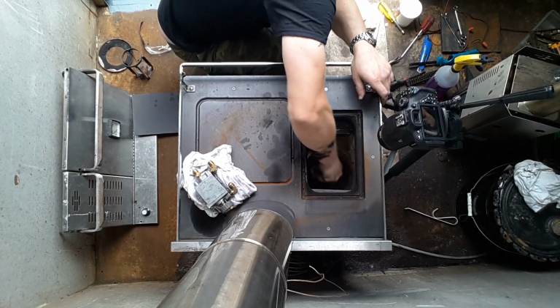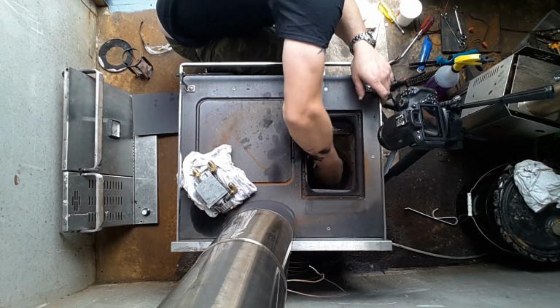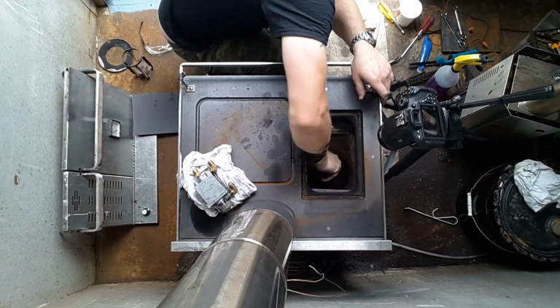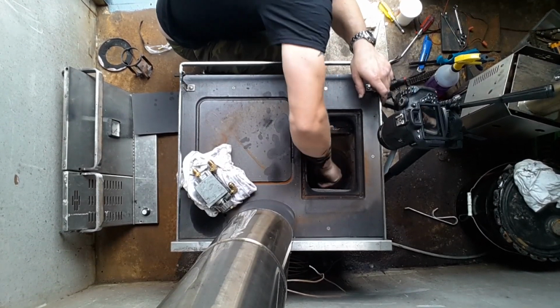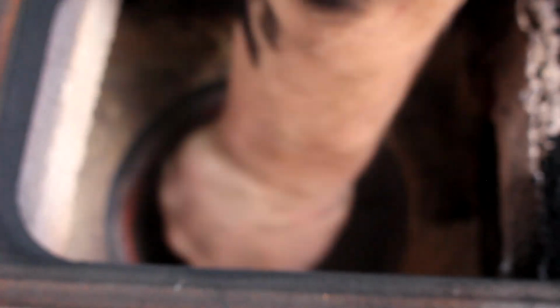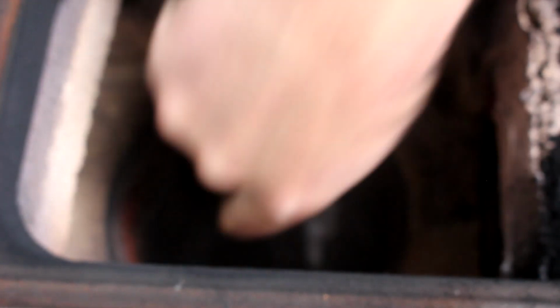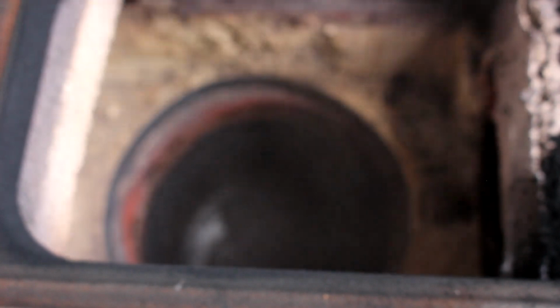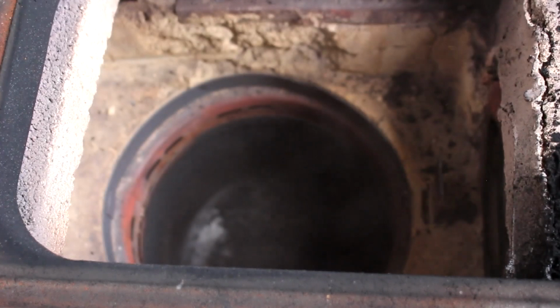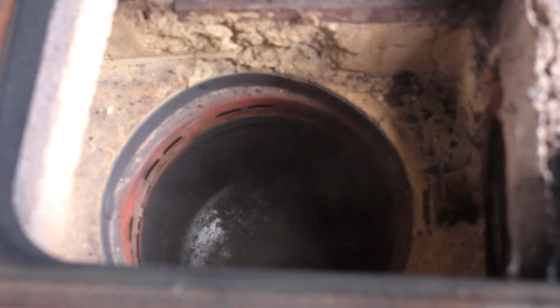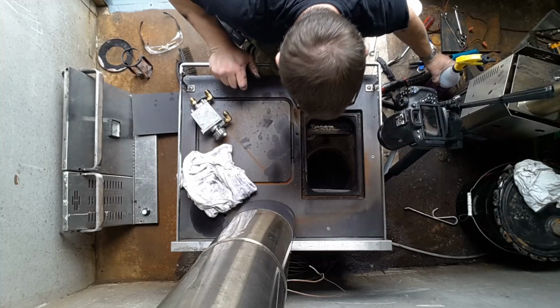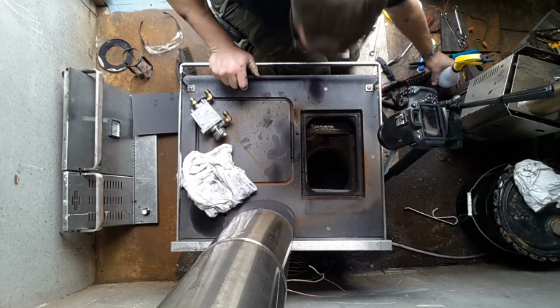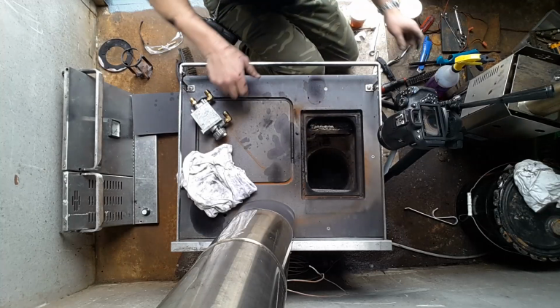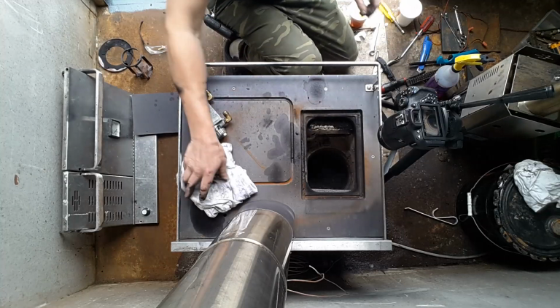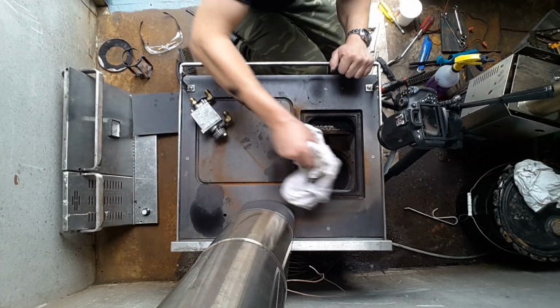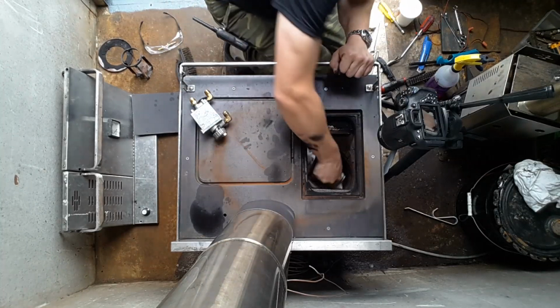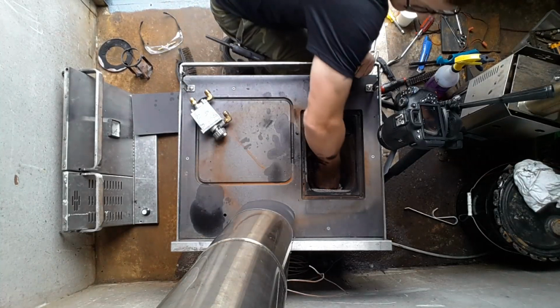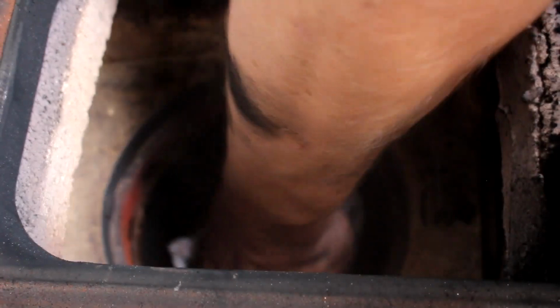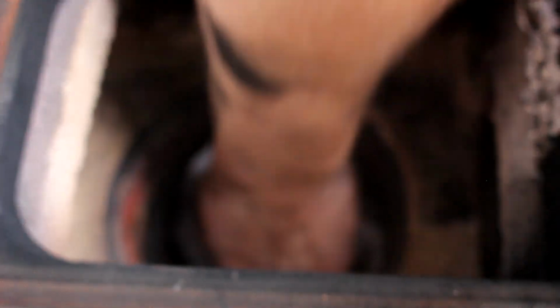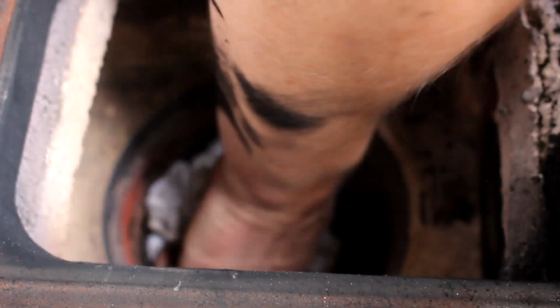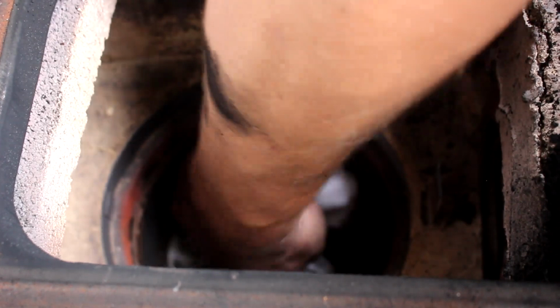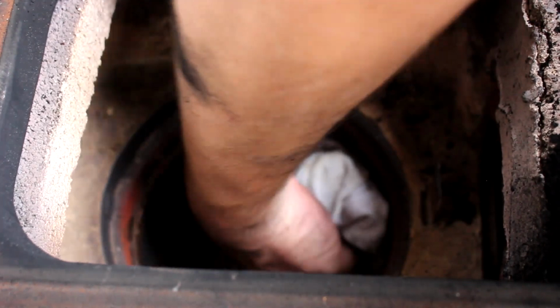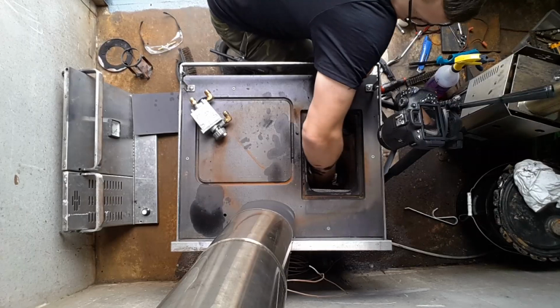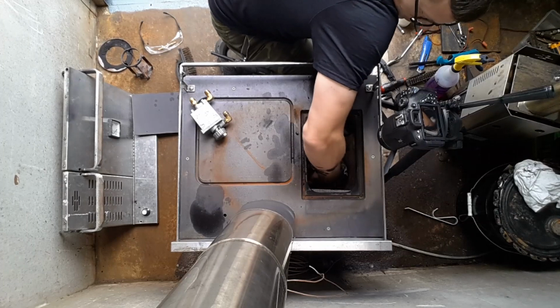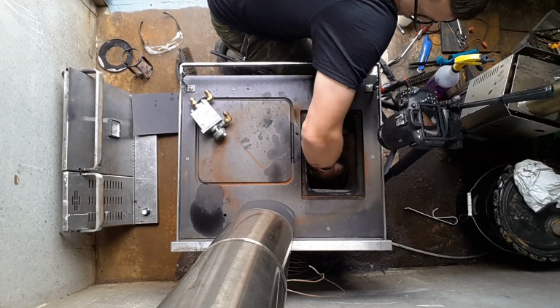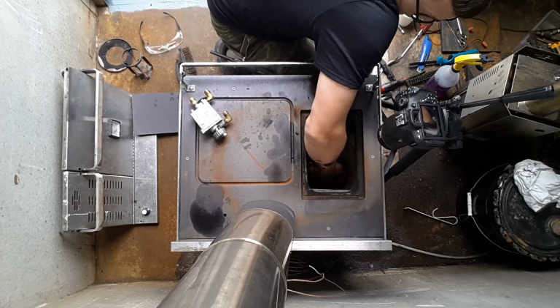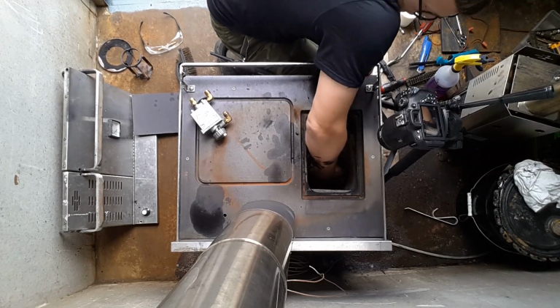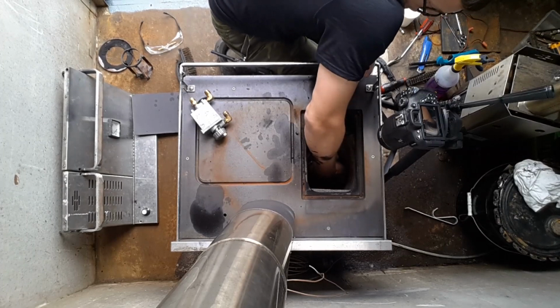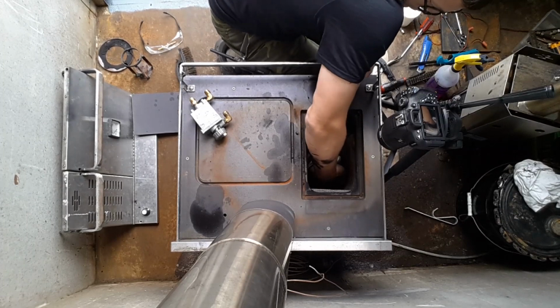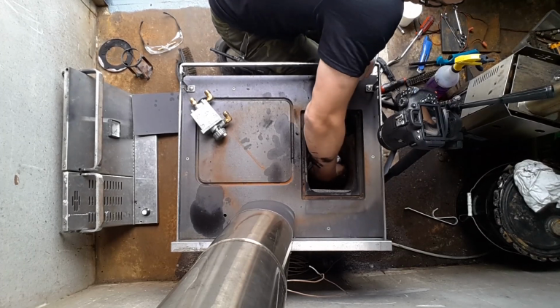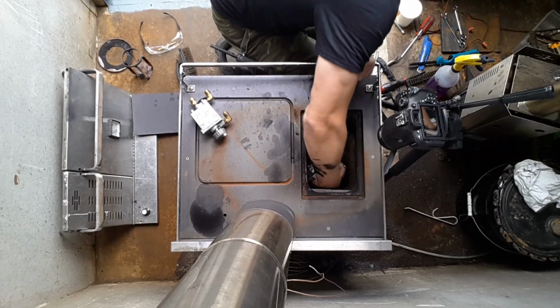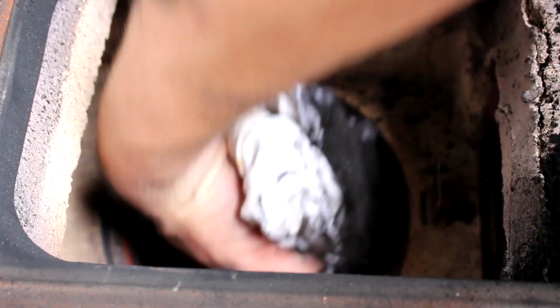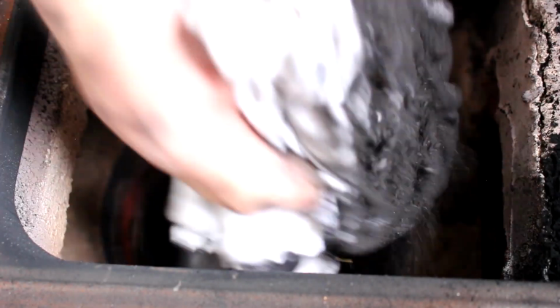If you have a vacuum you're going to want to use that for this next bit. If not, grab a rag and start scooping out the debris in the bottom of the burner. You want to keep going until you've got 90% of it out.